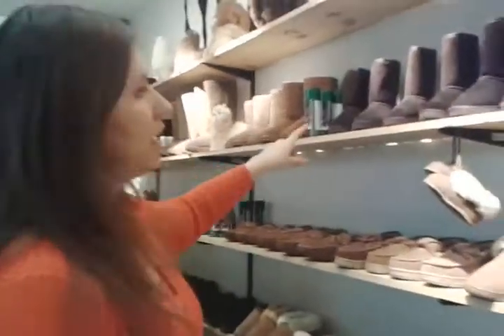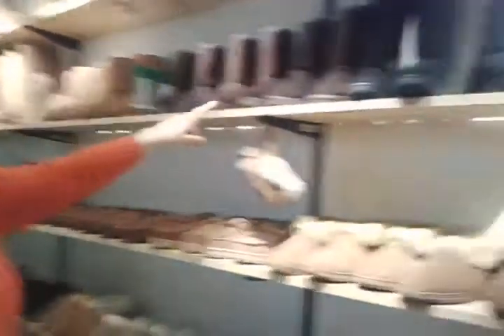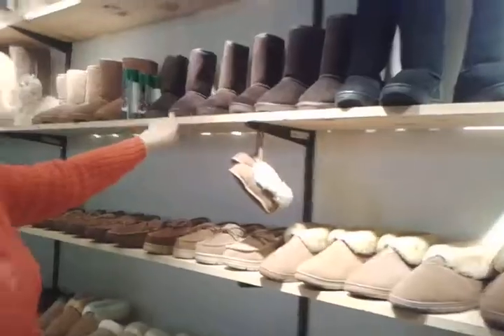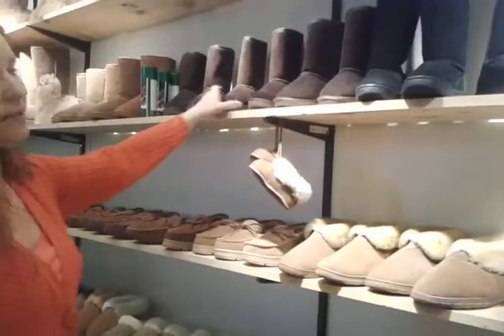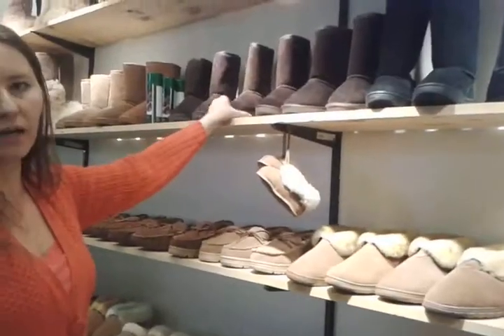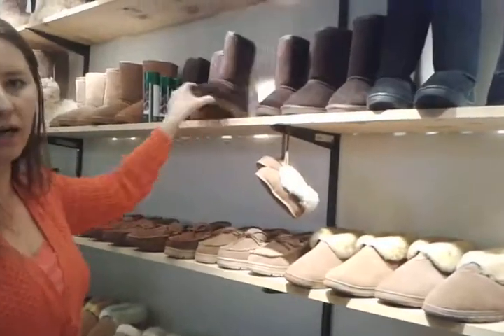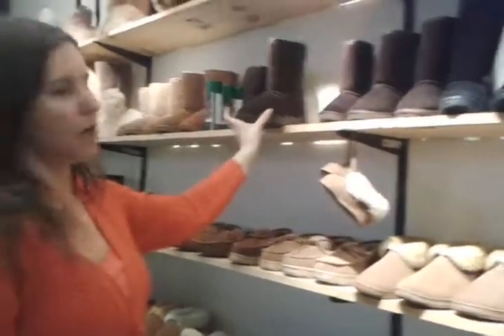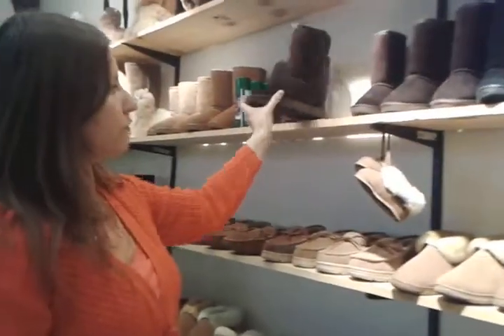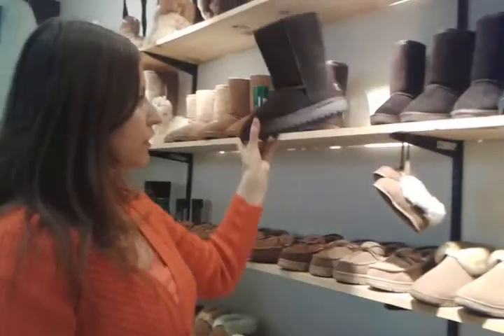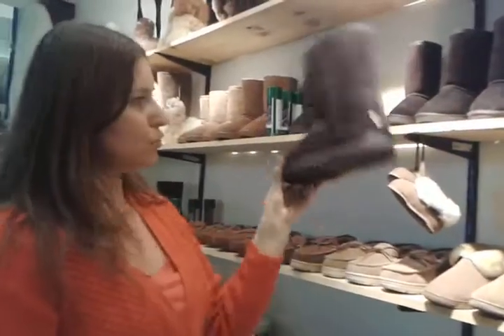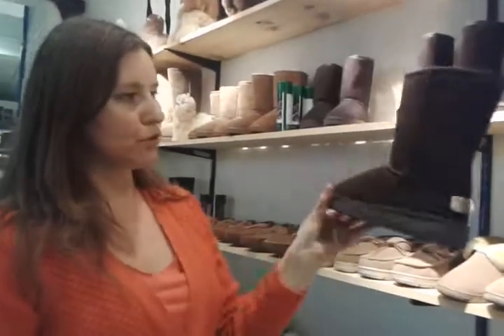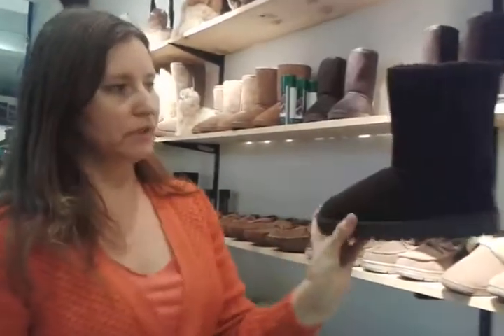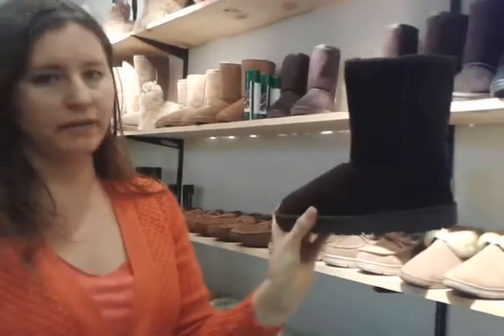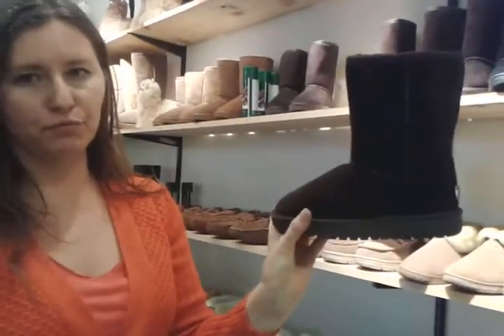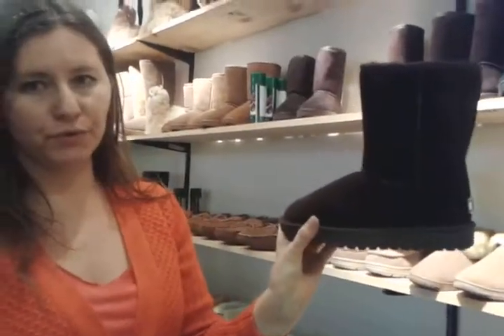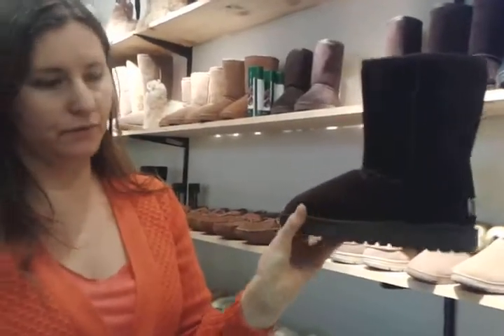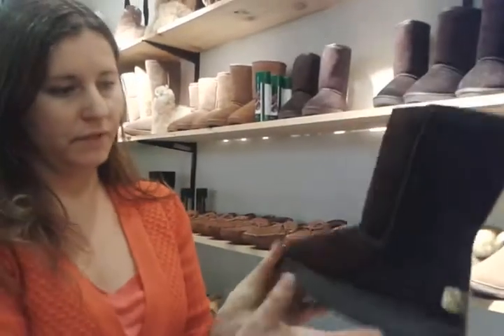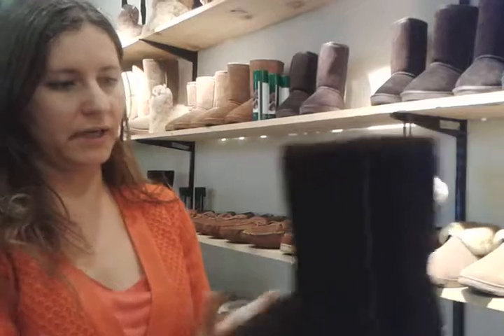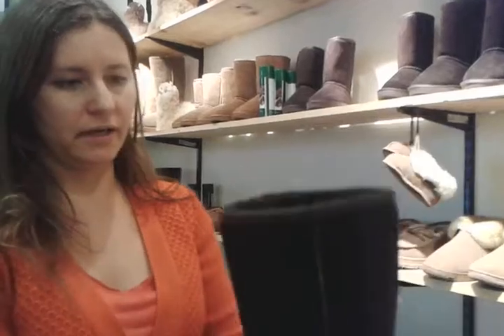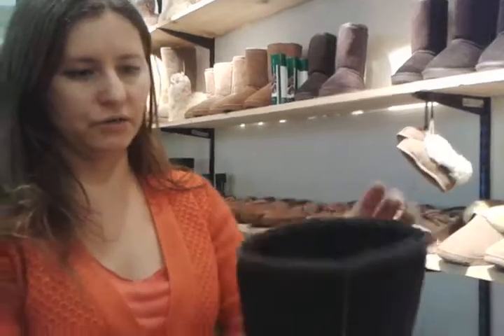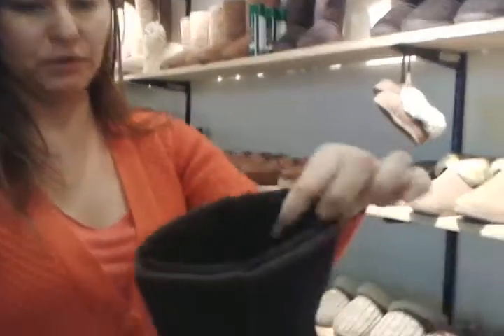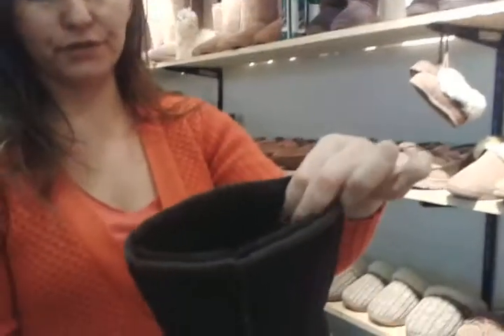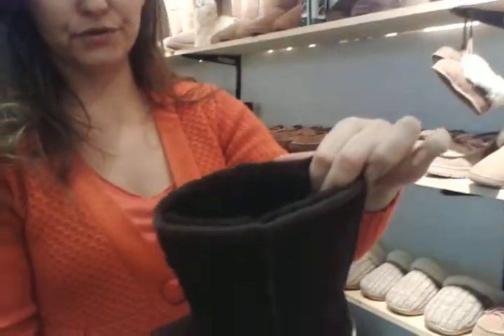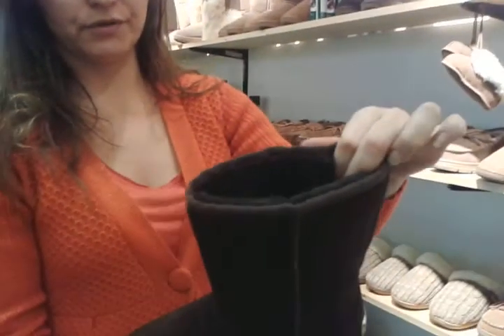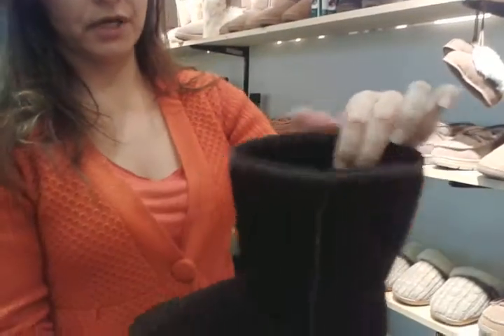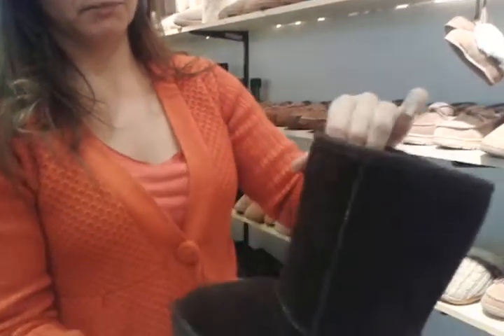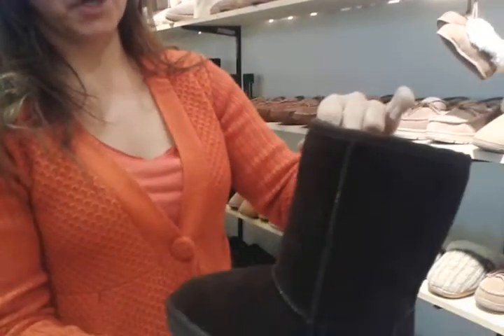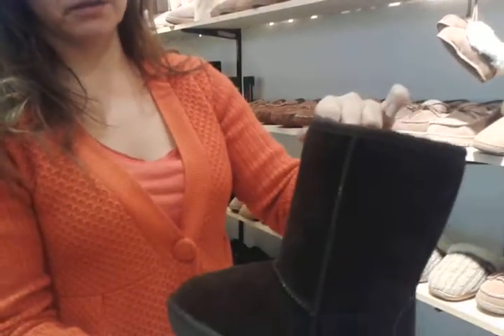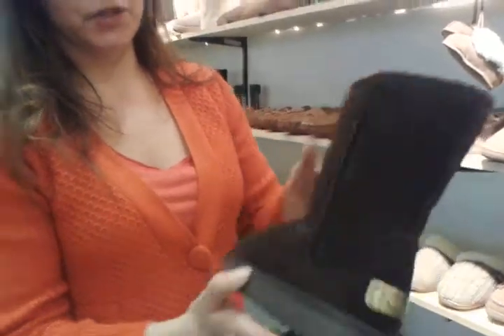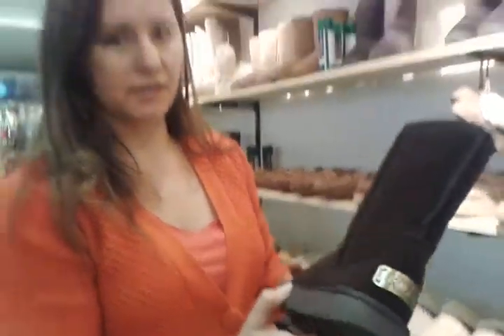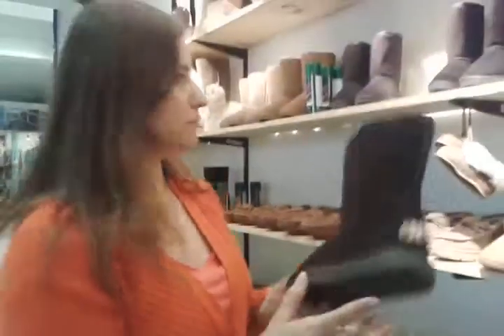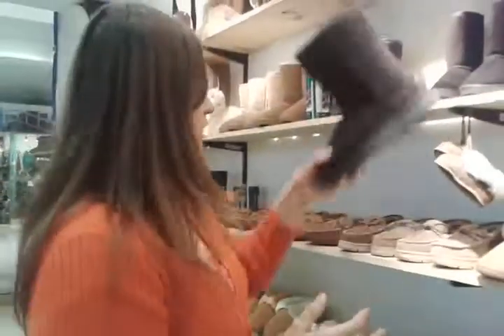And these are our very cool 9 inch boots. Again, two layers. They come in chocolate, chestnut and black.